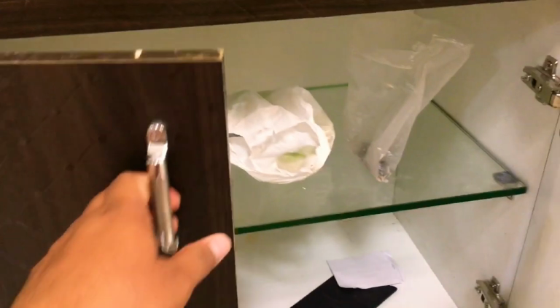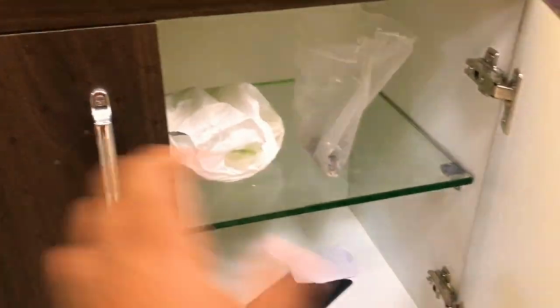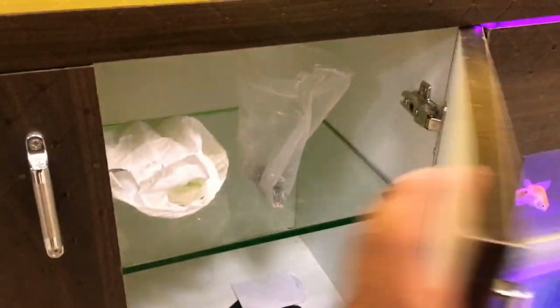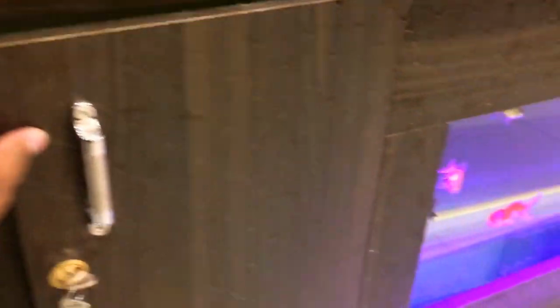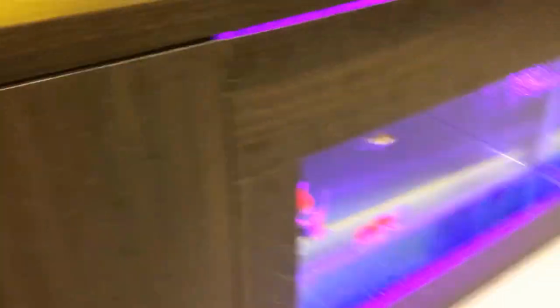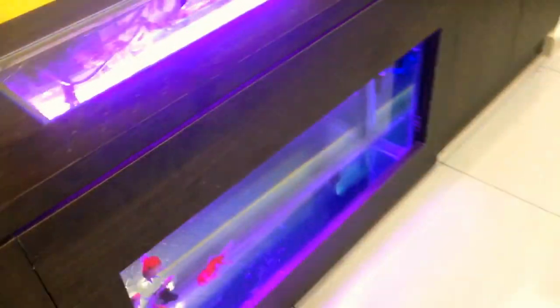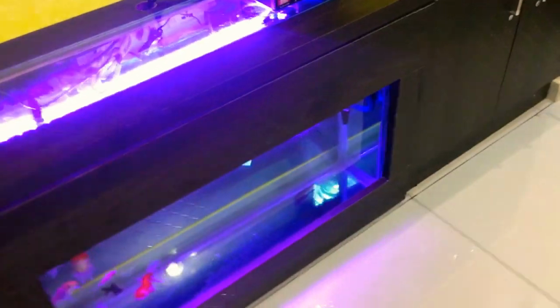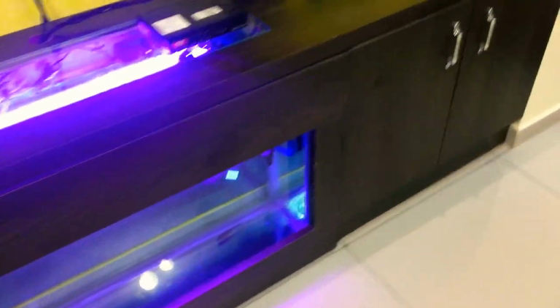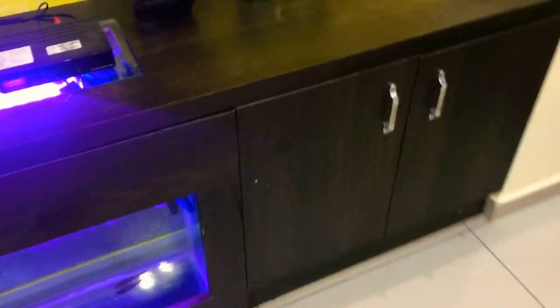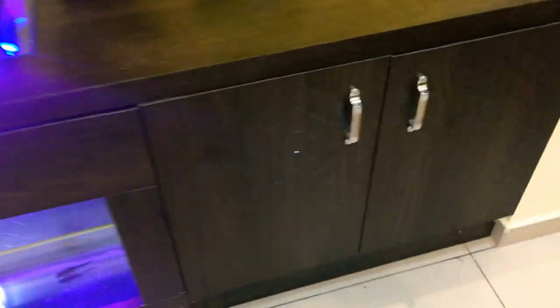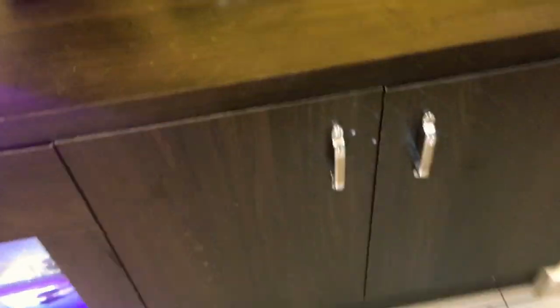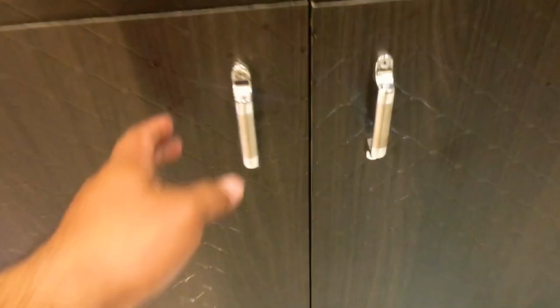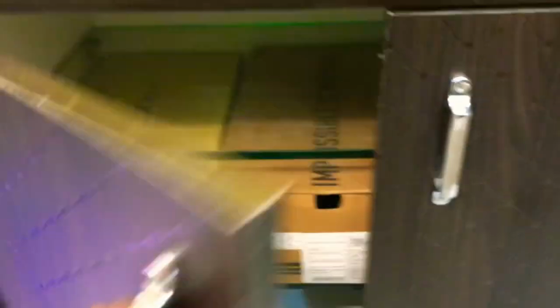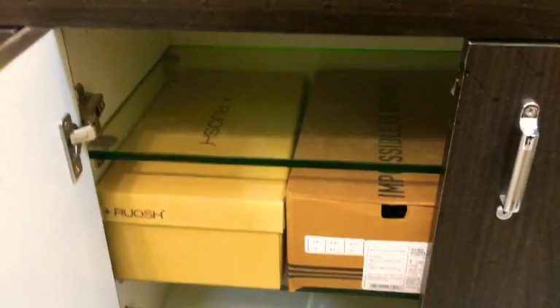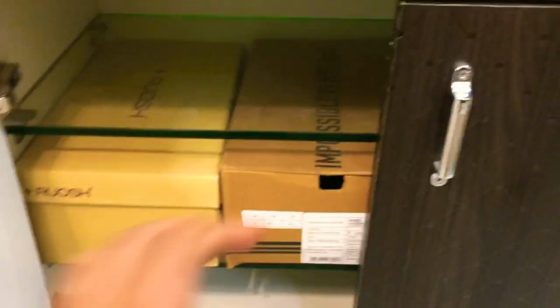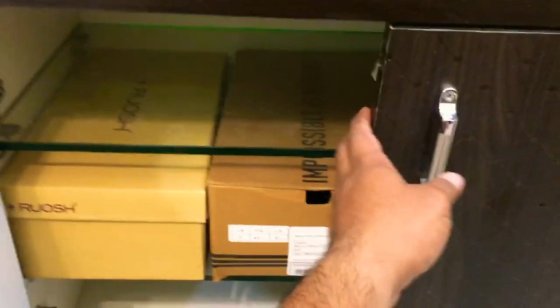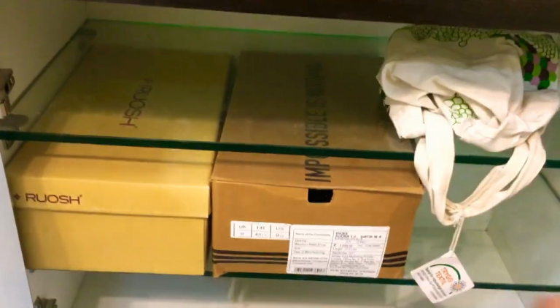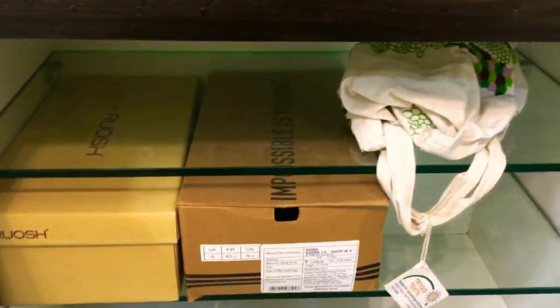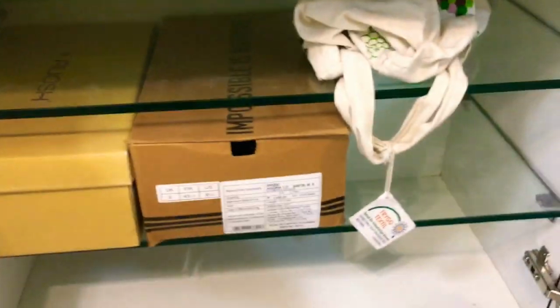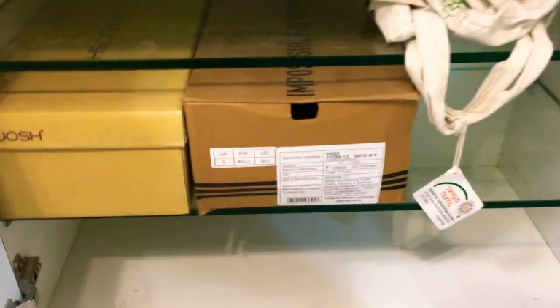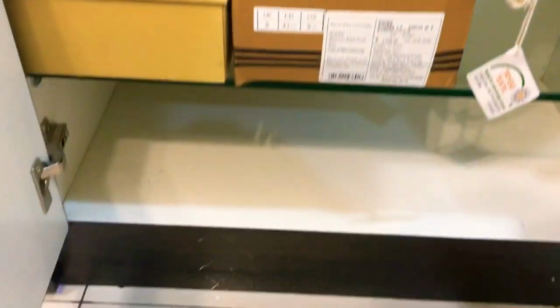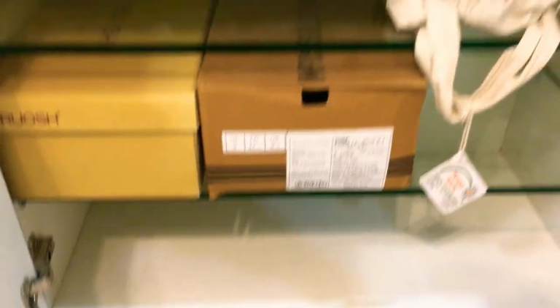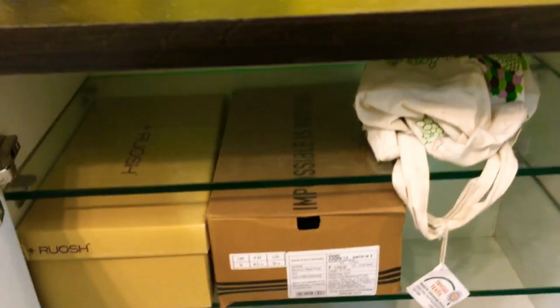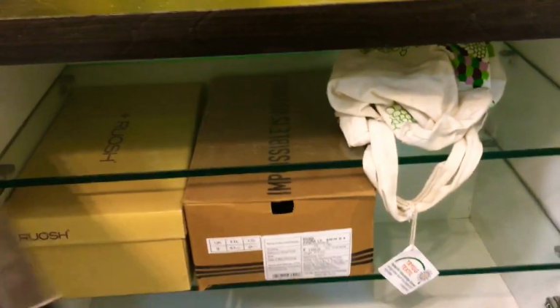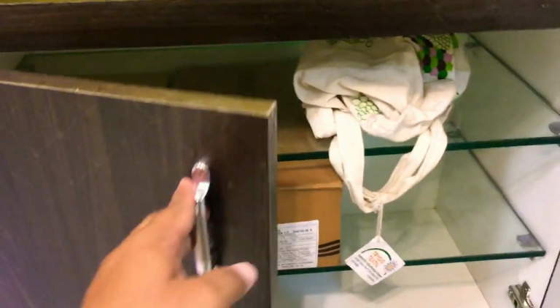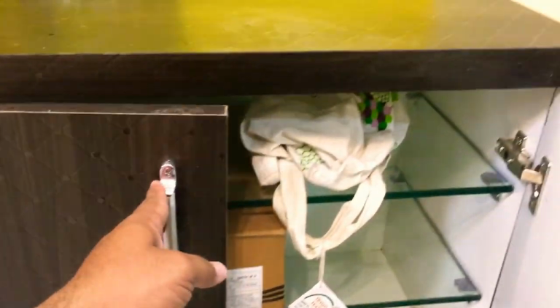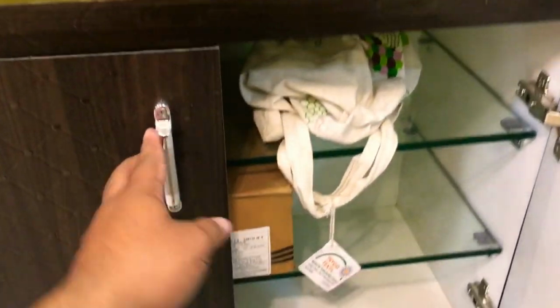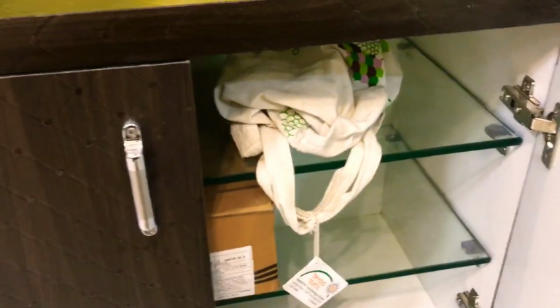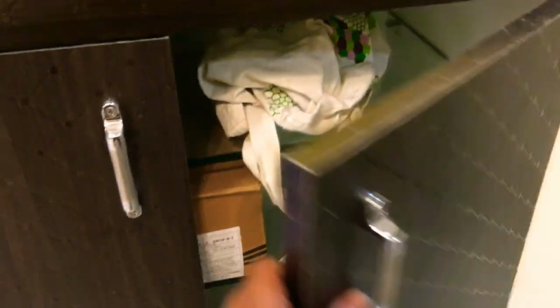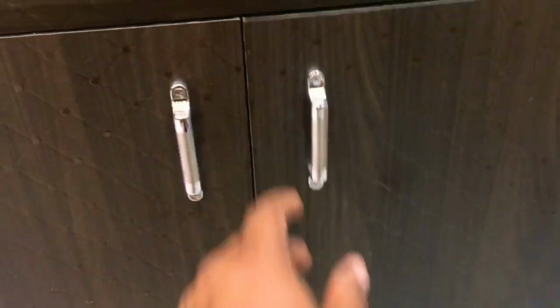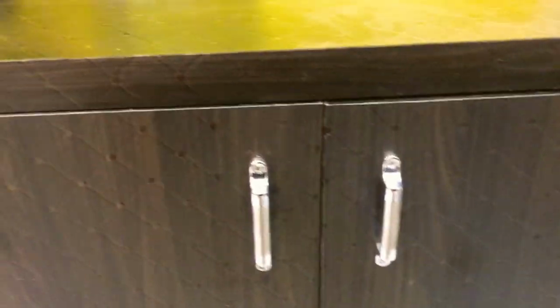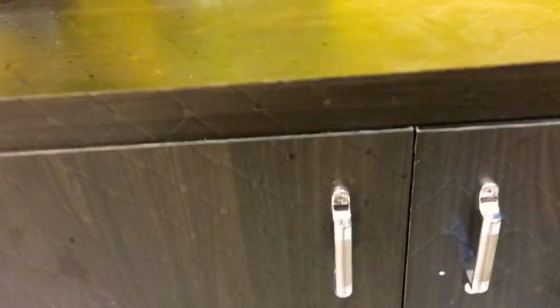You have two compartments here. The right compartment has three shelves in it. This can be used as a shoe box or anything else you wanted to accommodate.